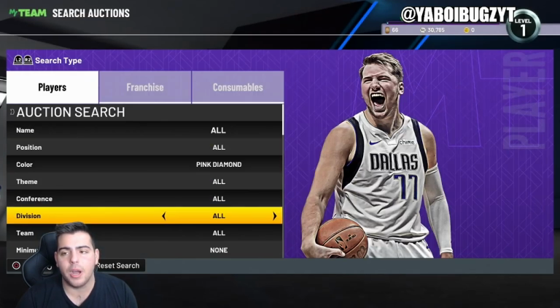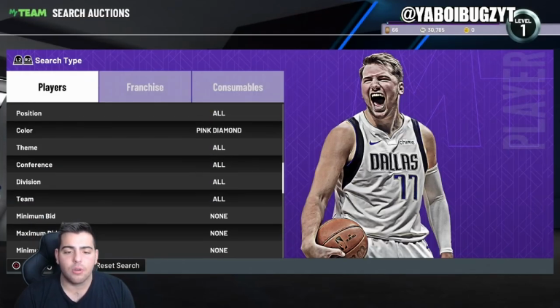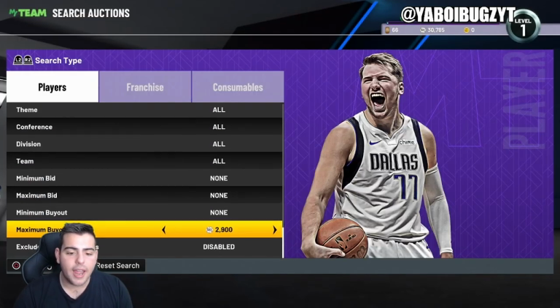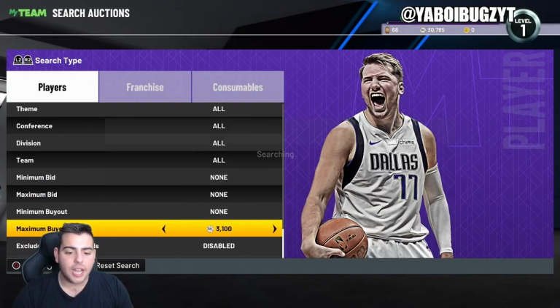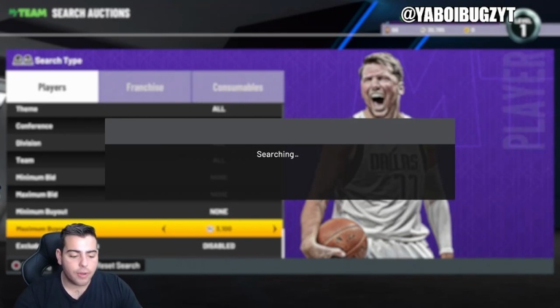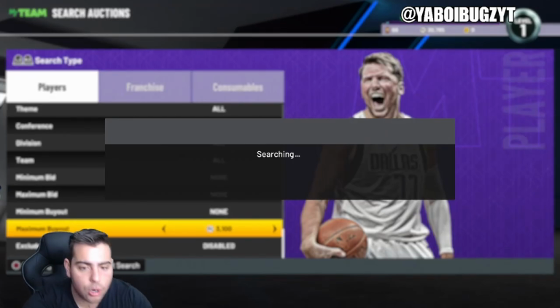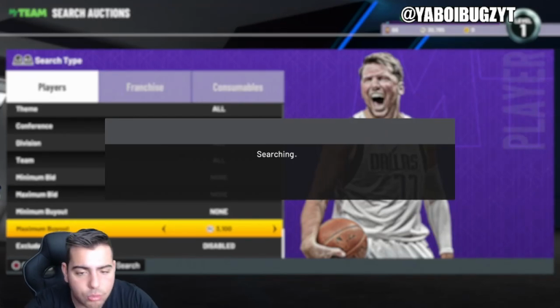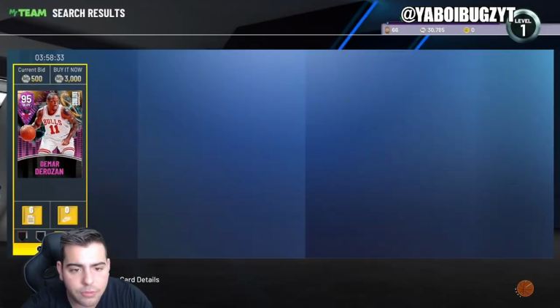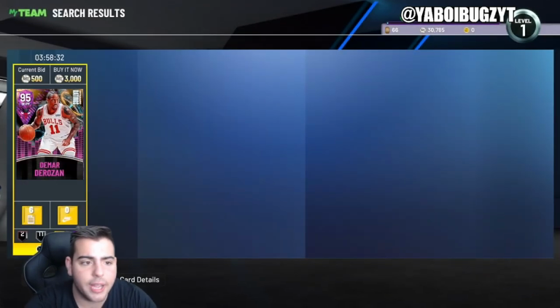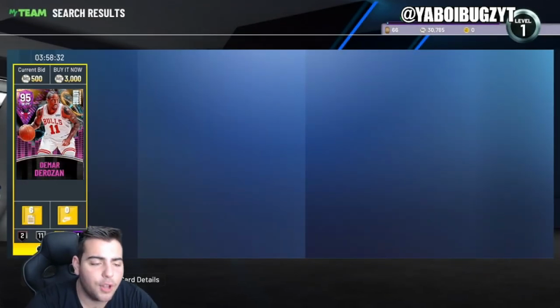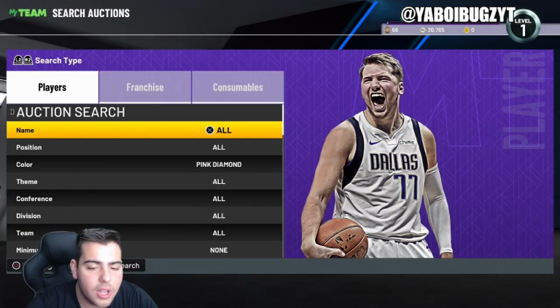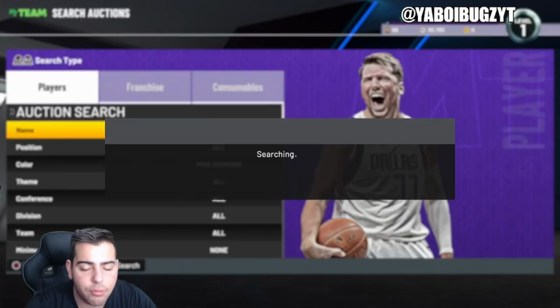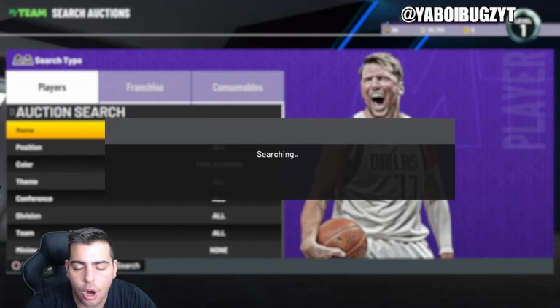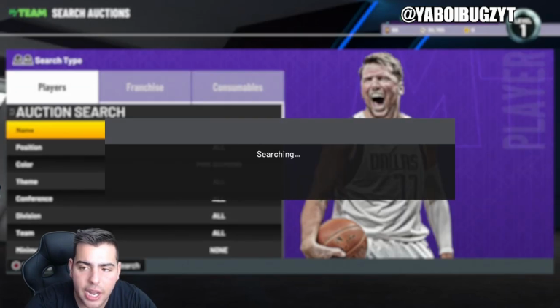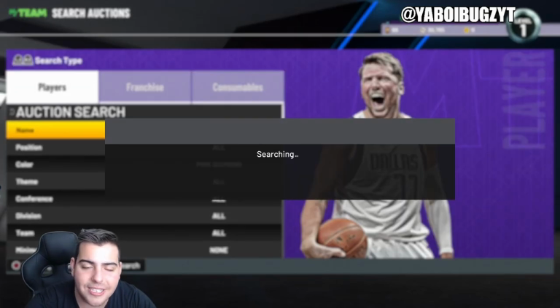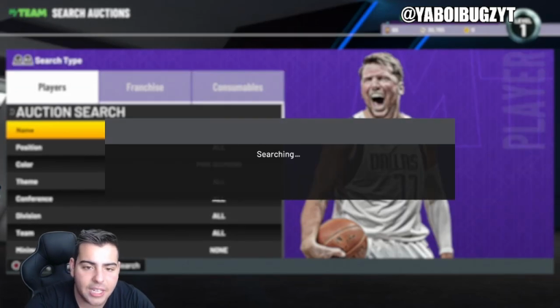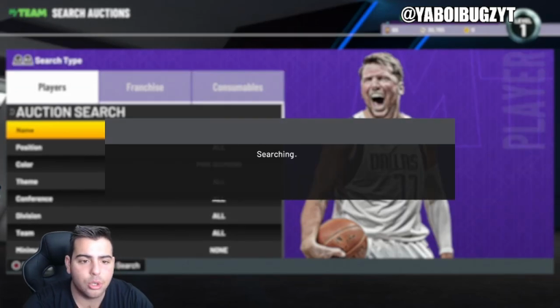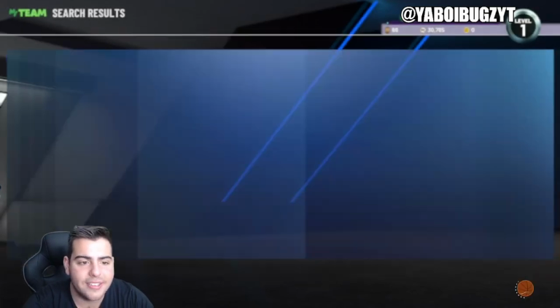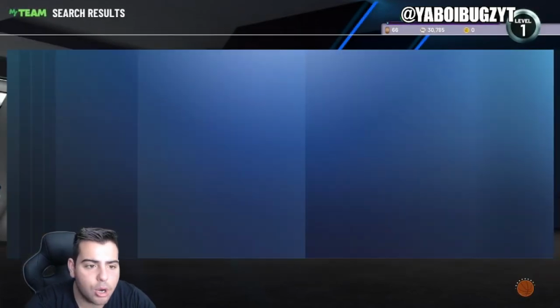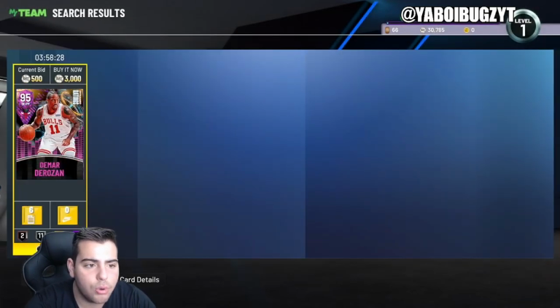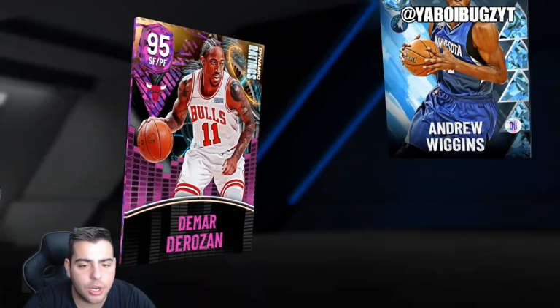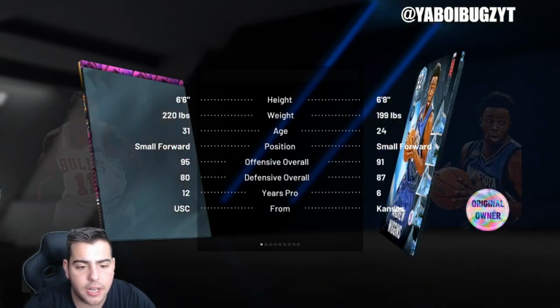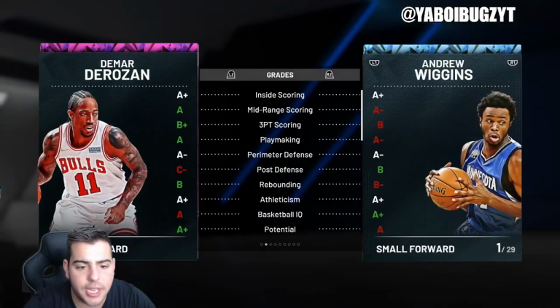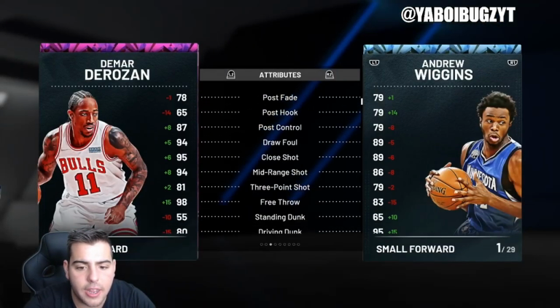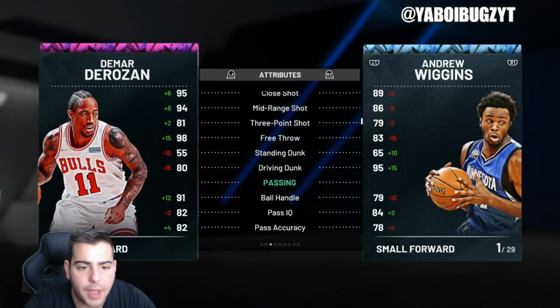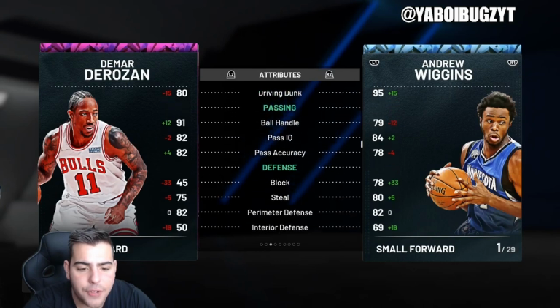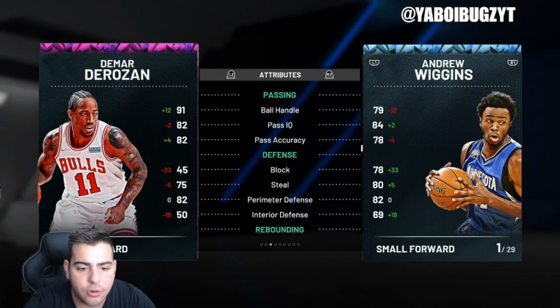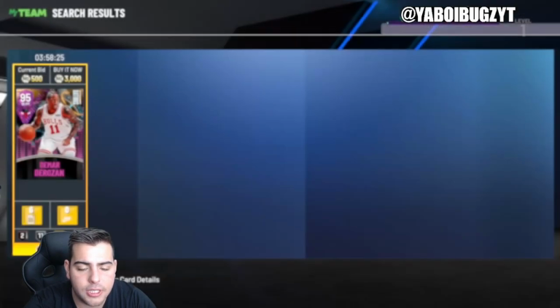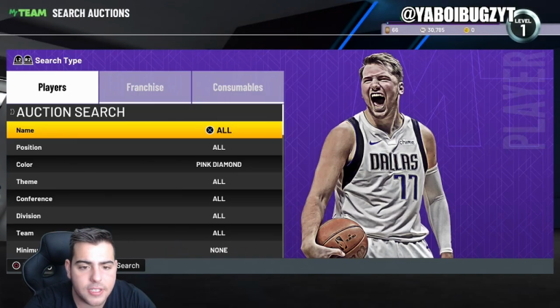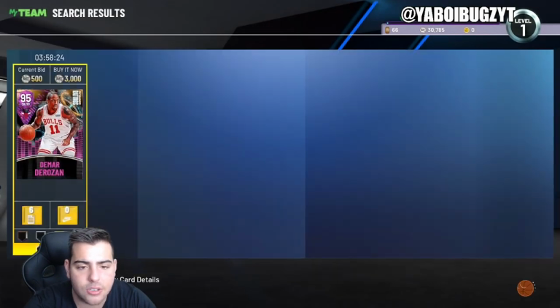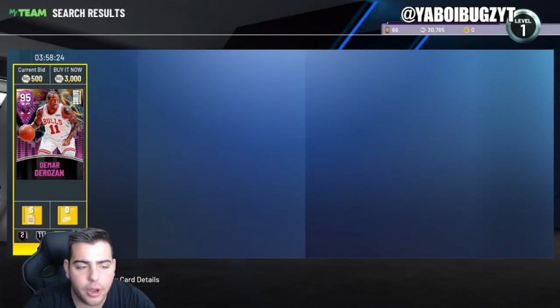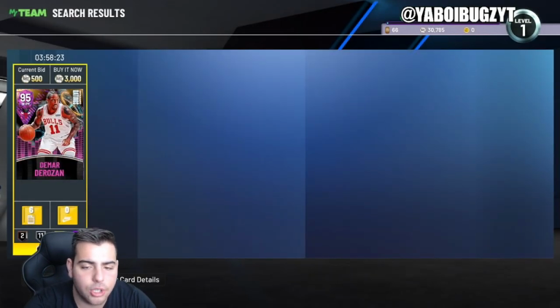Dynamic rating cards are really ruining MT flow — 2K knows exactly what they're doing. DeMar DeRozan just got a pink diamond dynamic rating card and these cards have been out a while. Is DeRozan a good investment at 3K? Offense incredible, defense not so incredible.